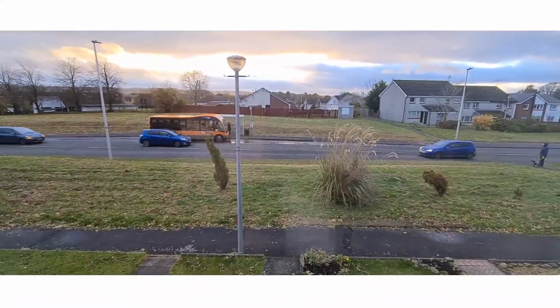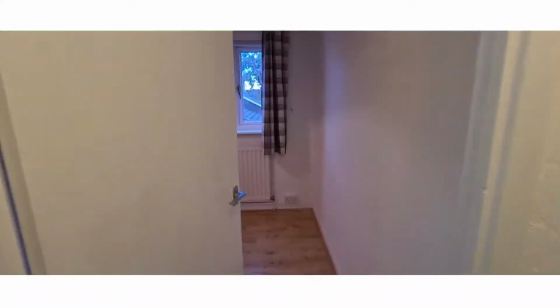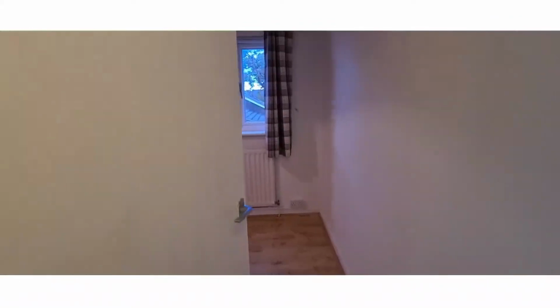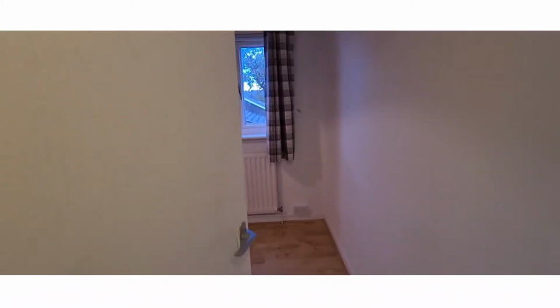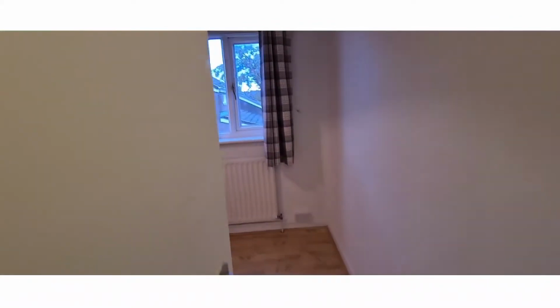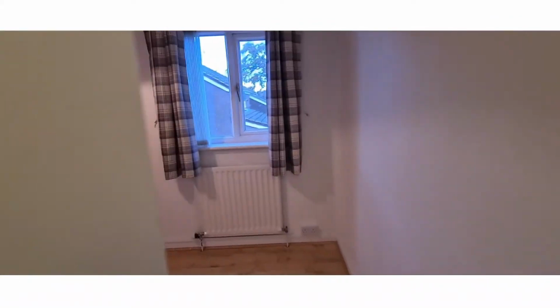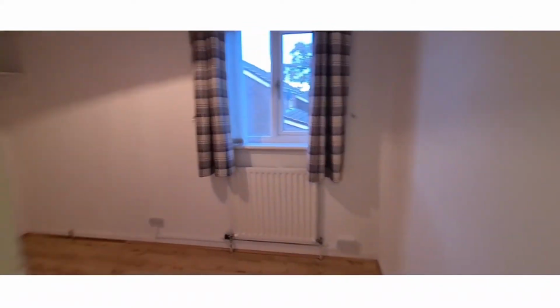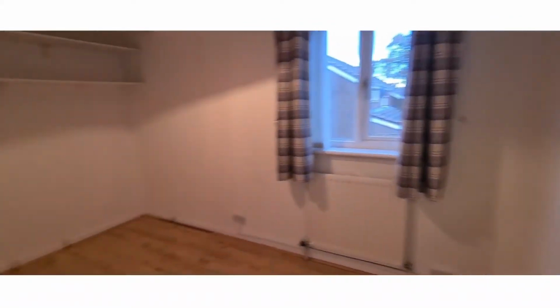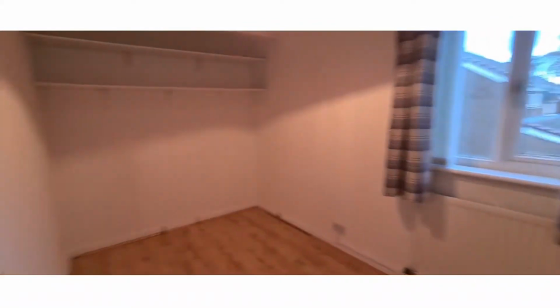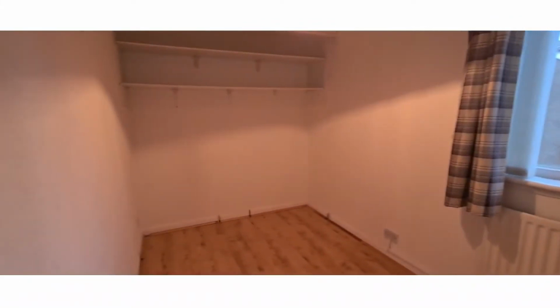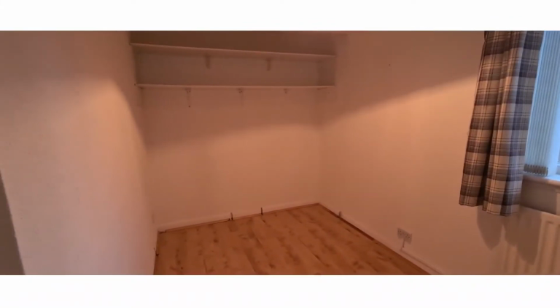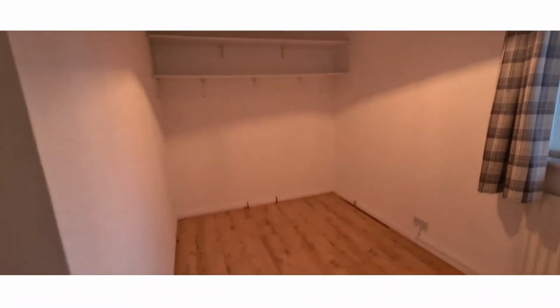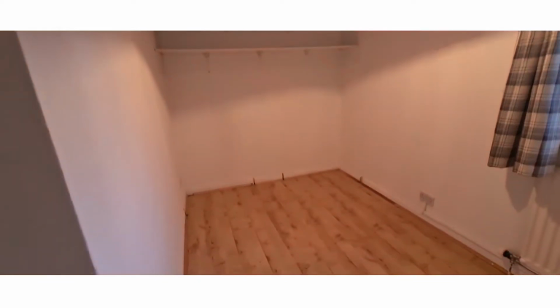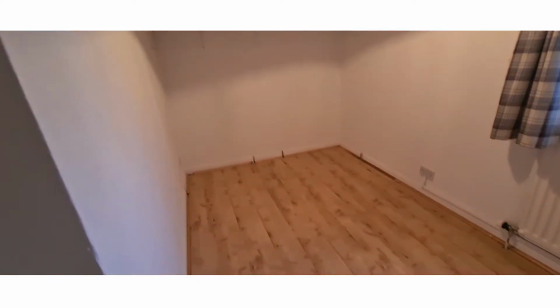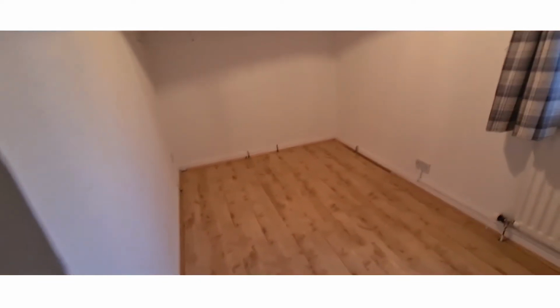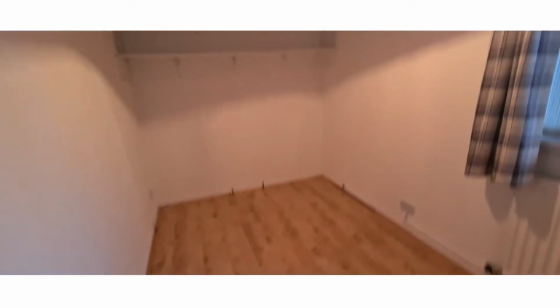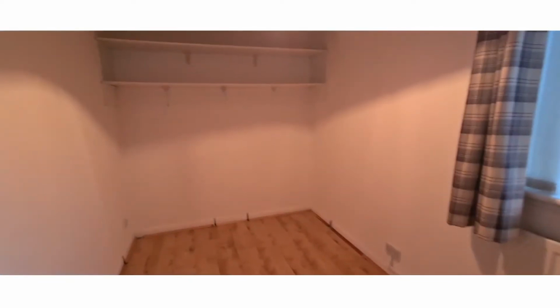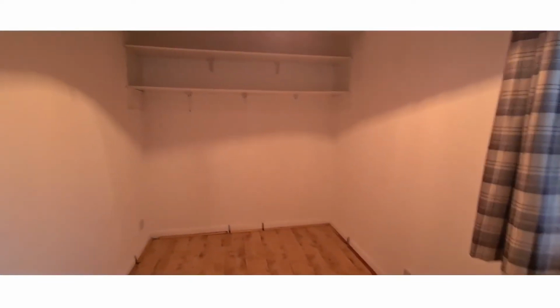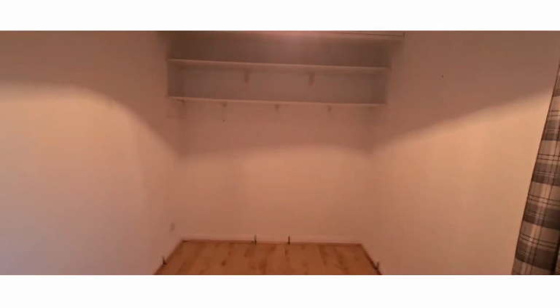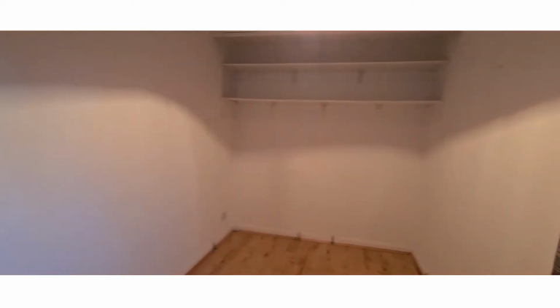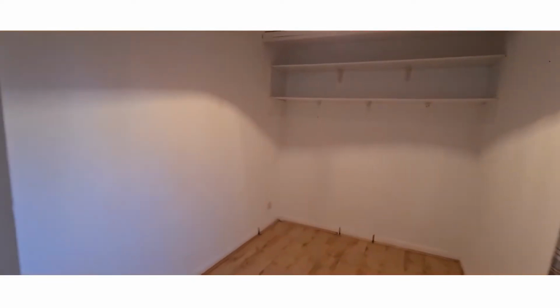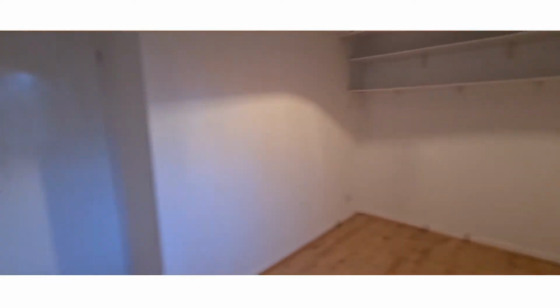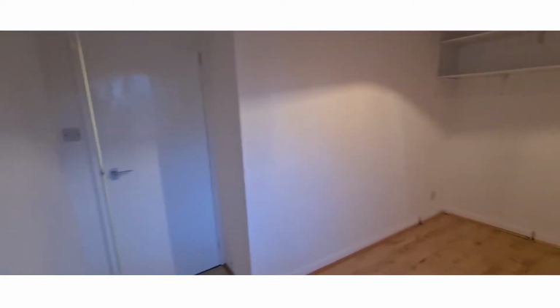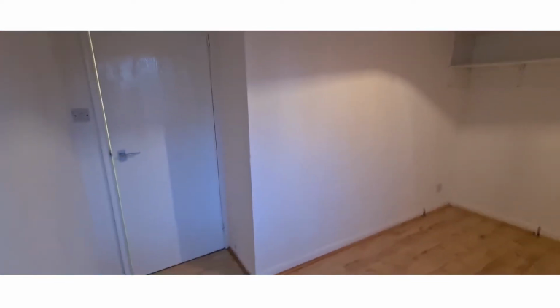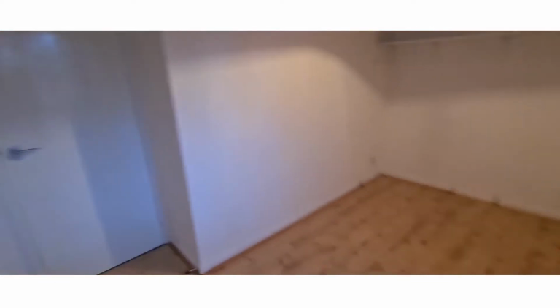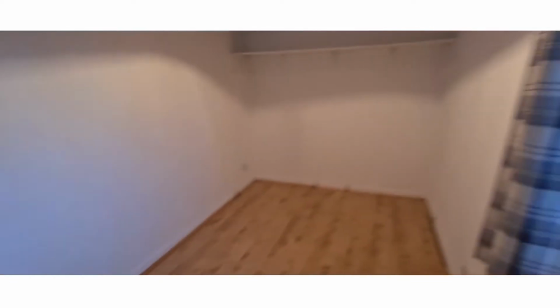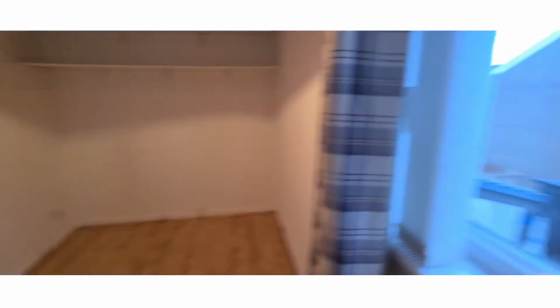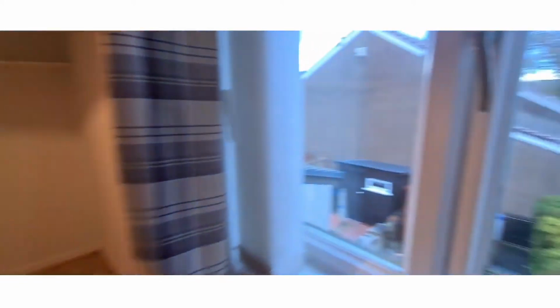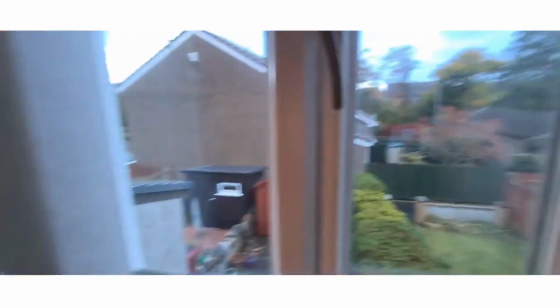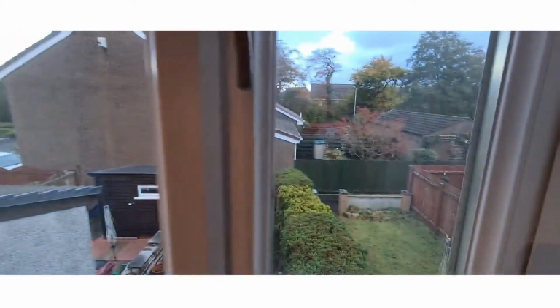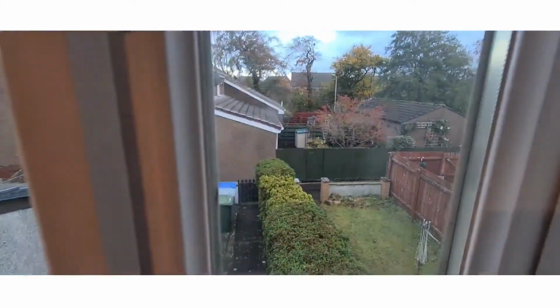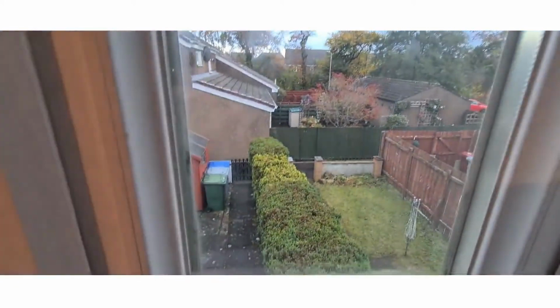And now the second bedroom. It's a double-sized bedroom with laminate flooring and white walls. There's also some shelving space up there, and you've got a lovely view of the back garden.